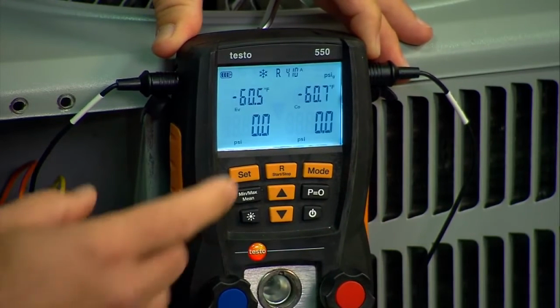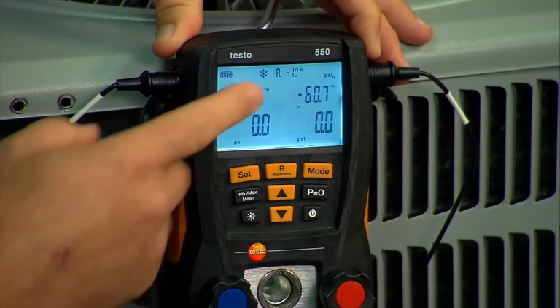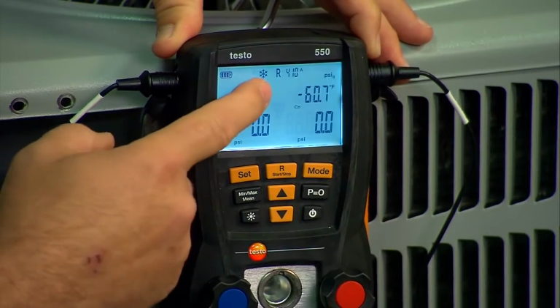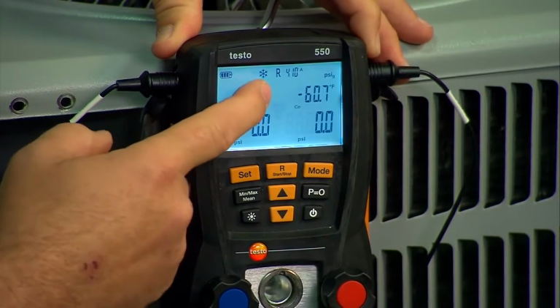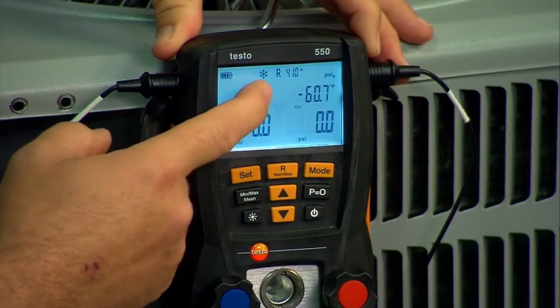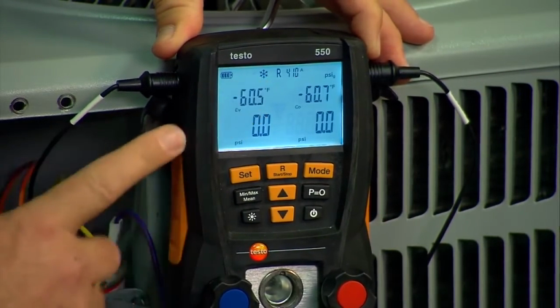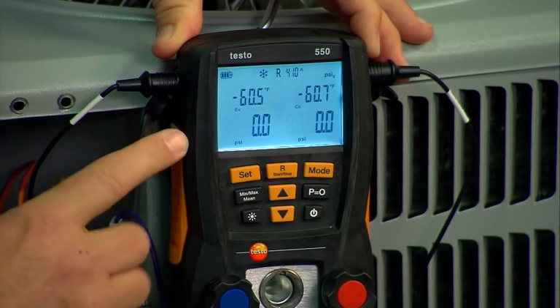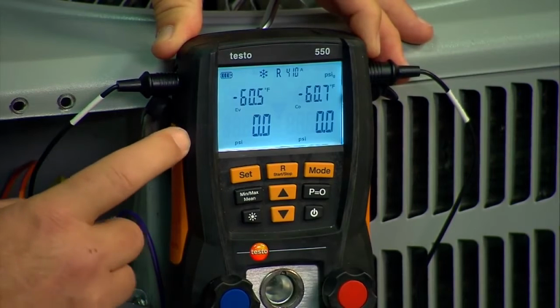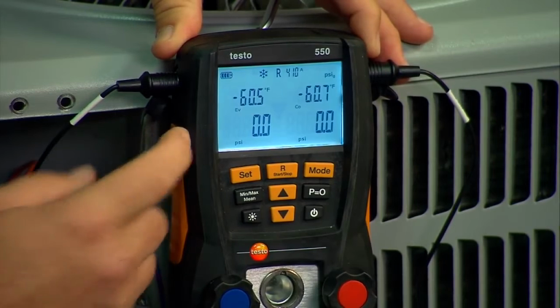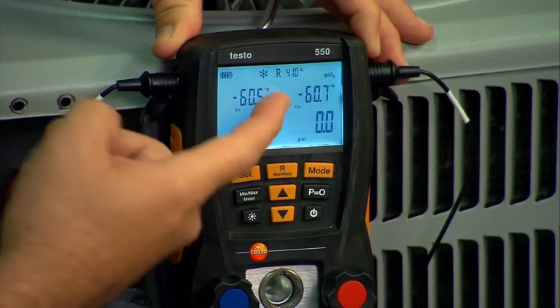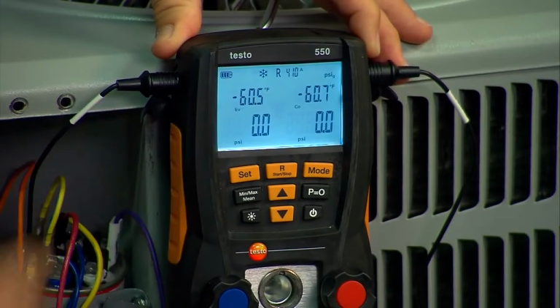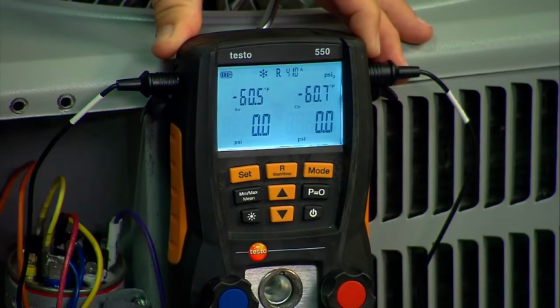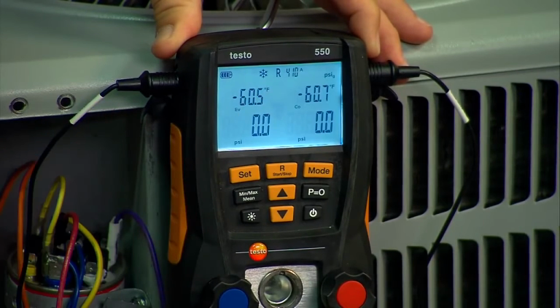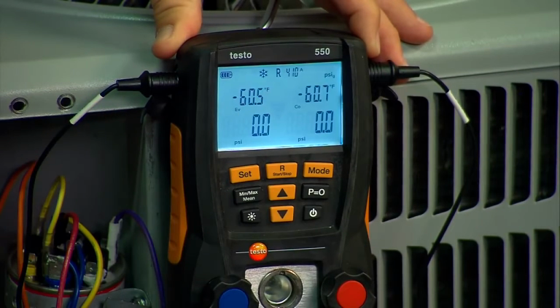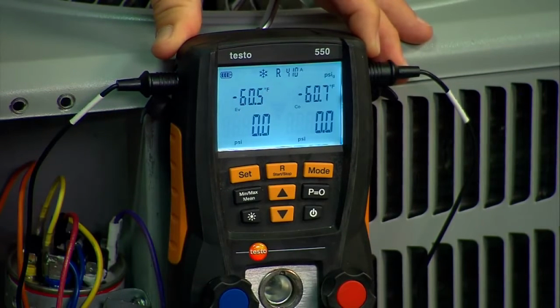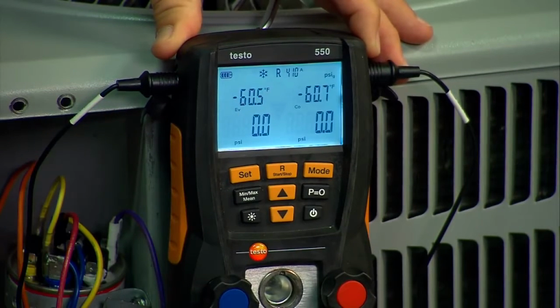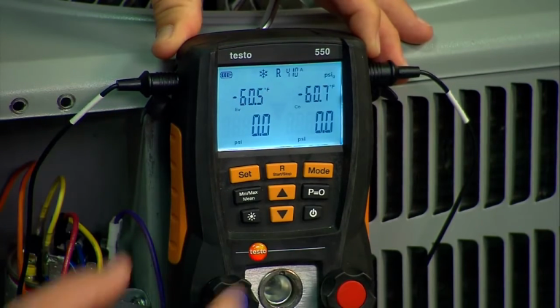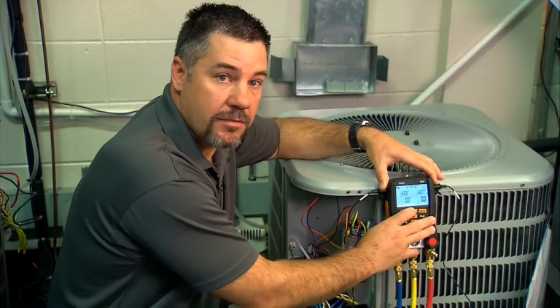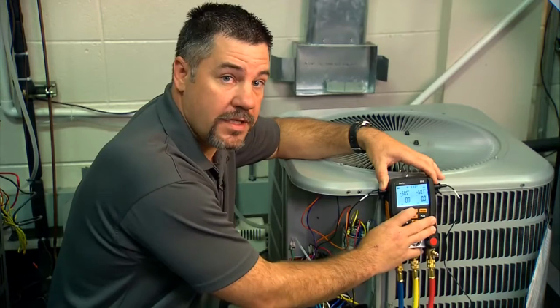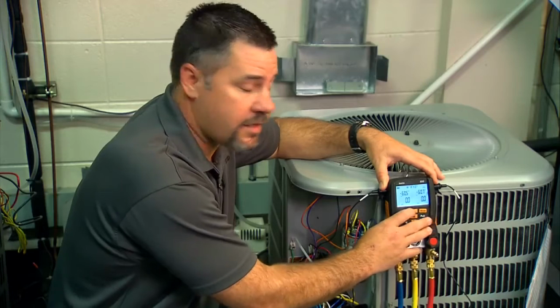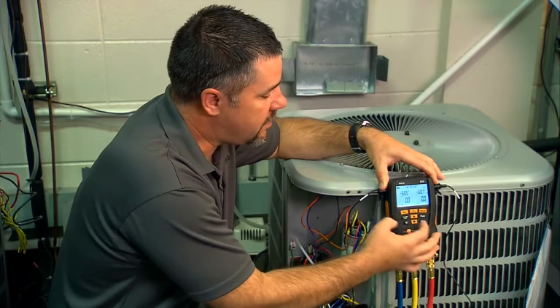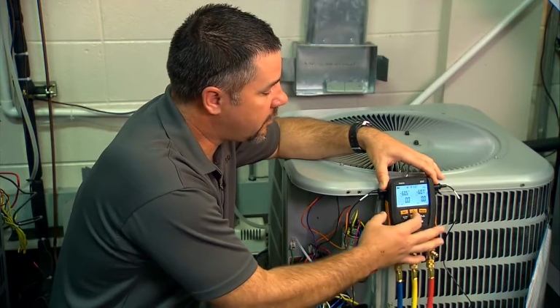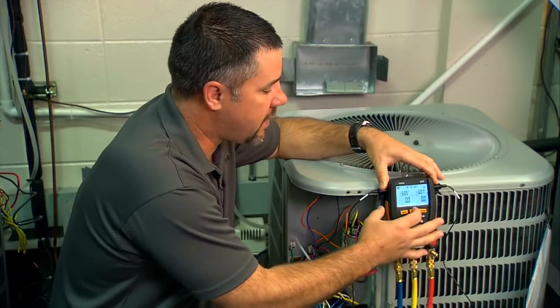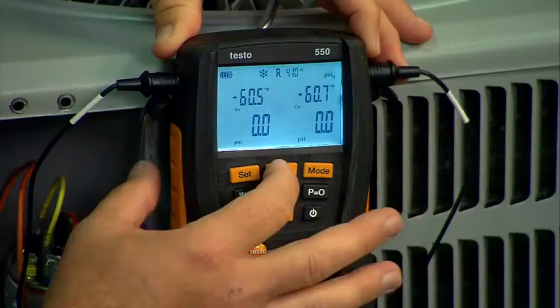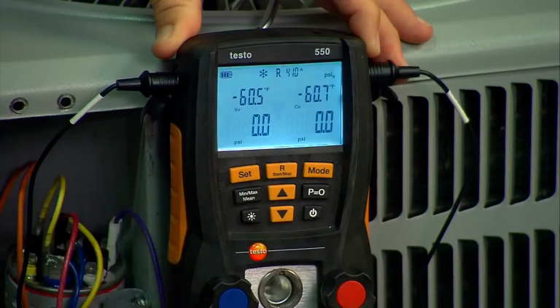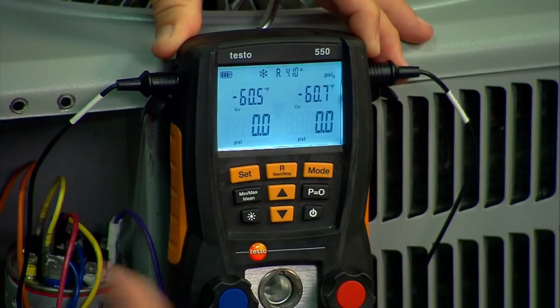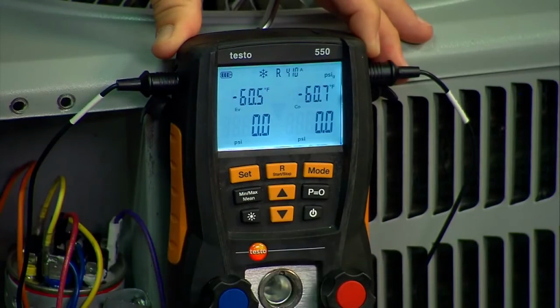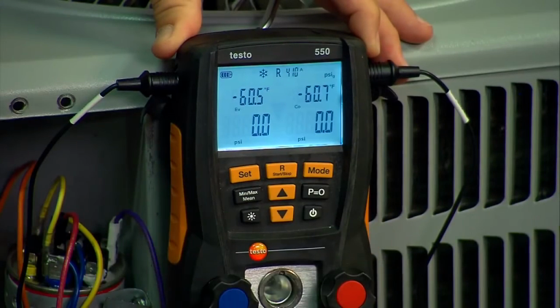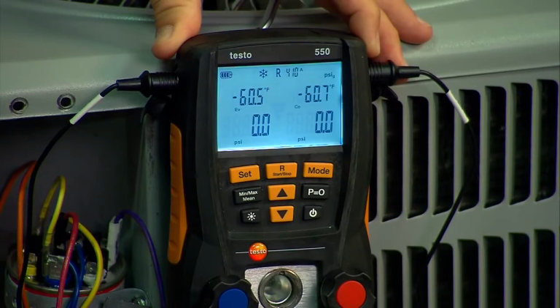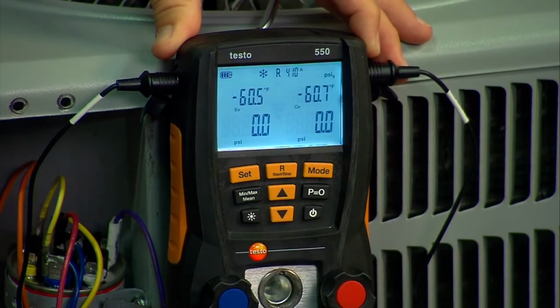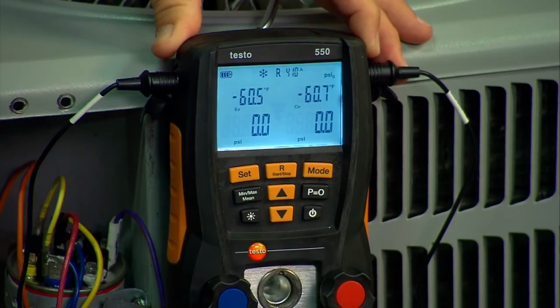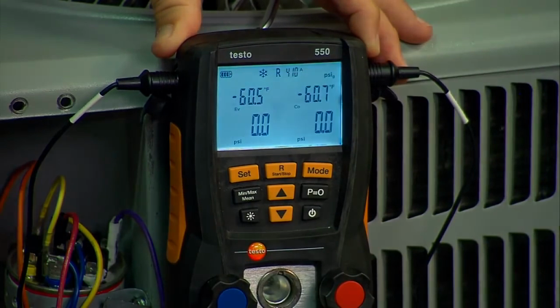The next thing is to ensure that you're using the correct refrigerant. In this case we're using R410A, so we're already set. But if you need to change it, it's simple enough to hit the R button, go through the refrigerant menu, and choose the refrigerant that you need.